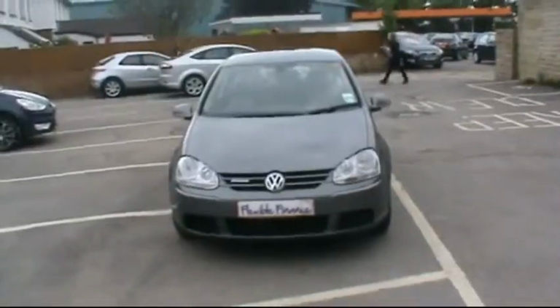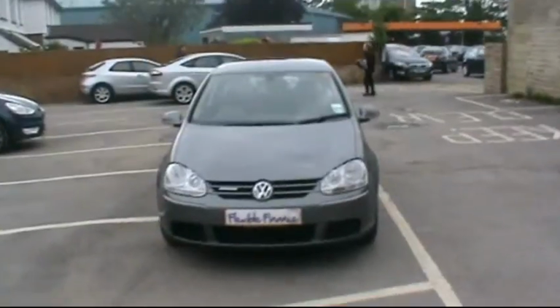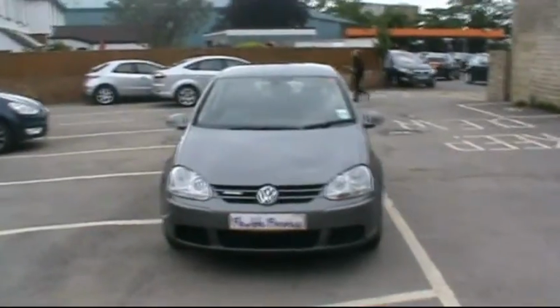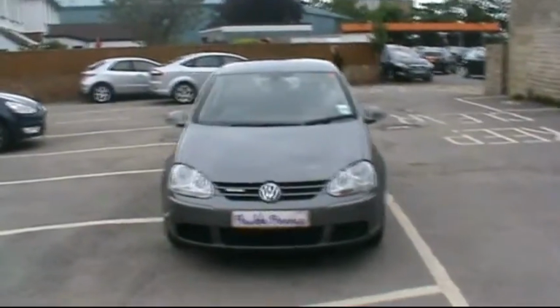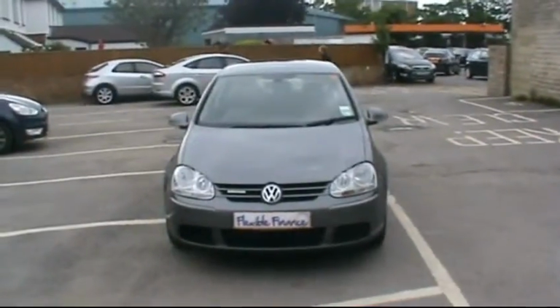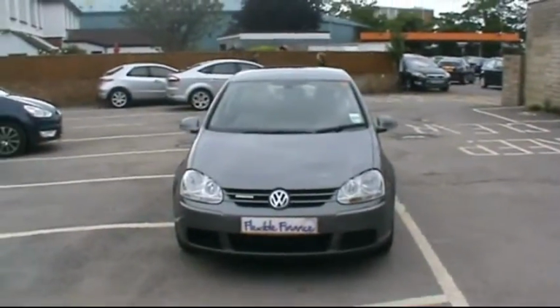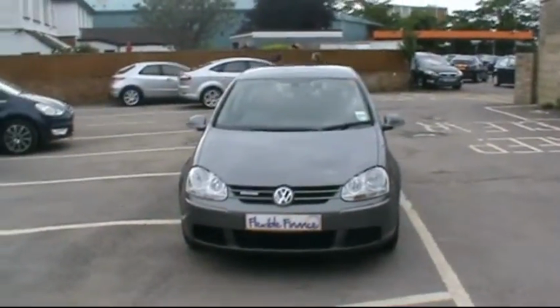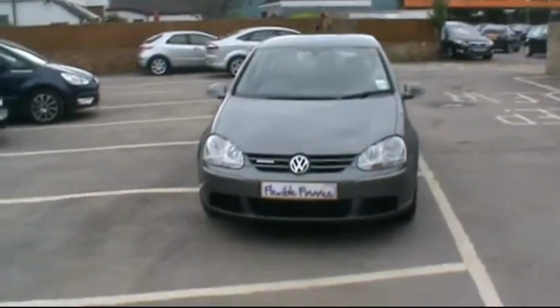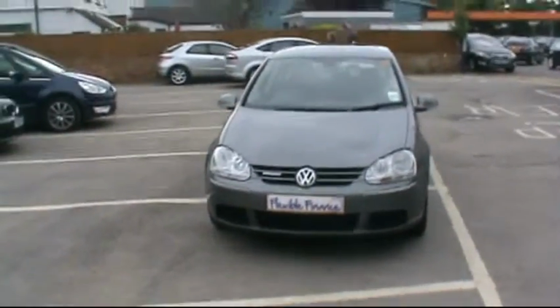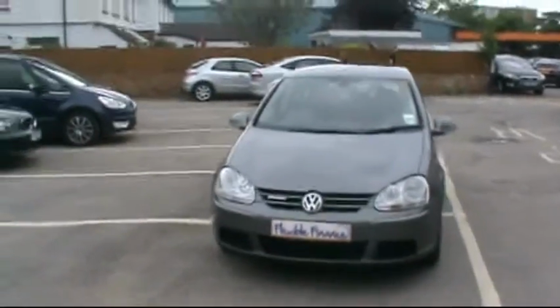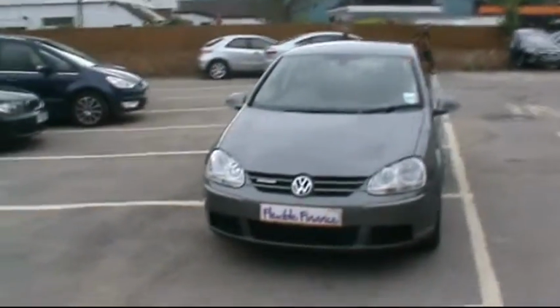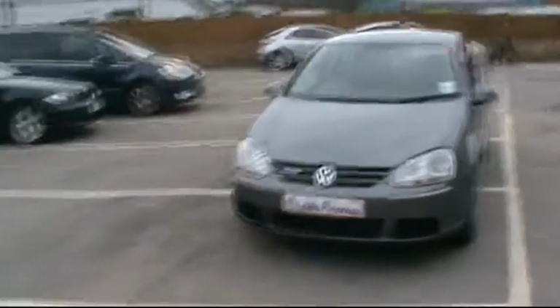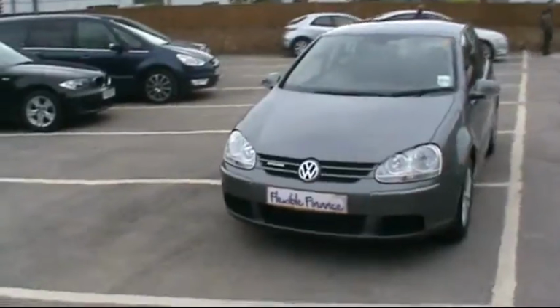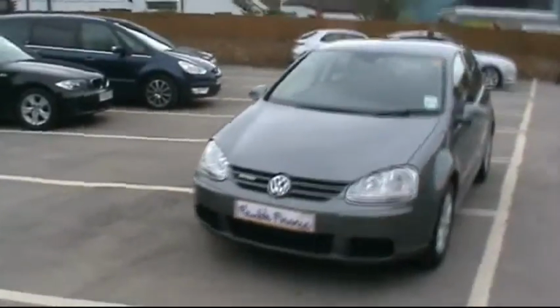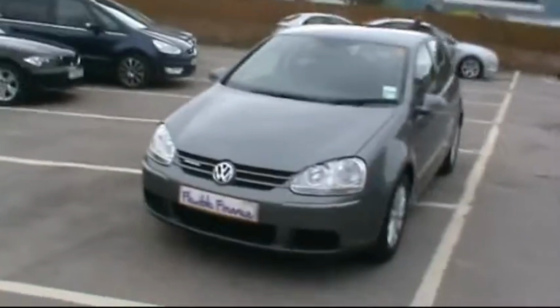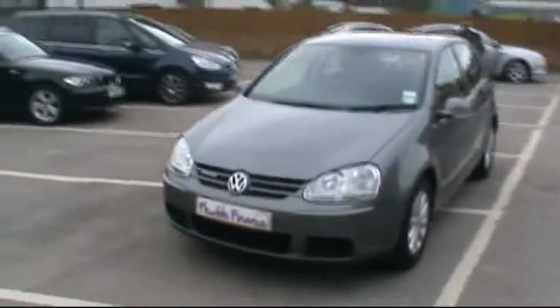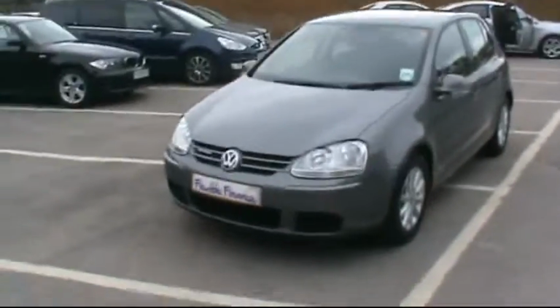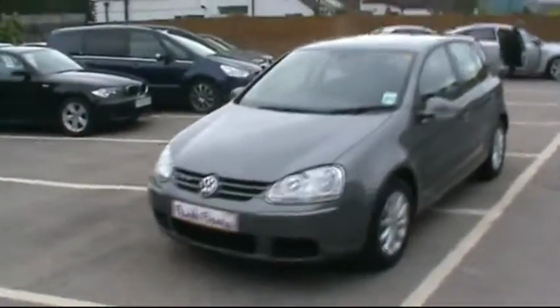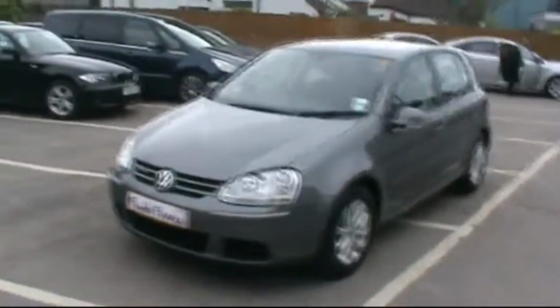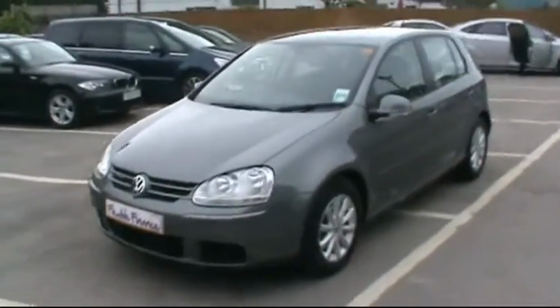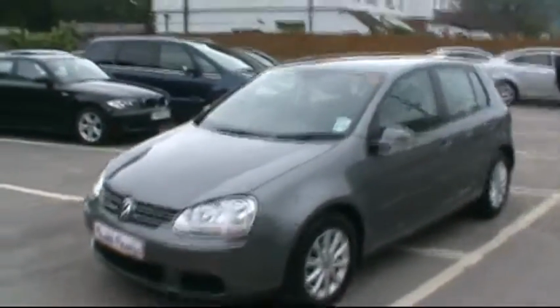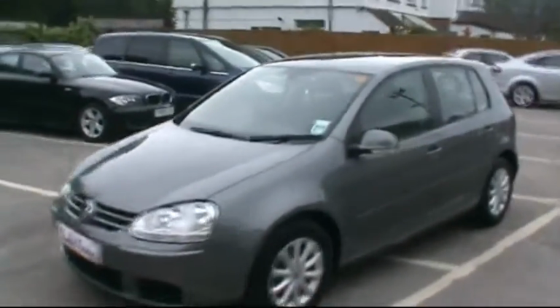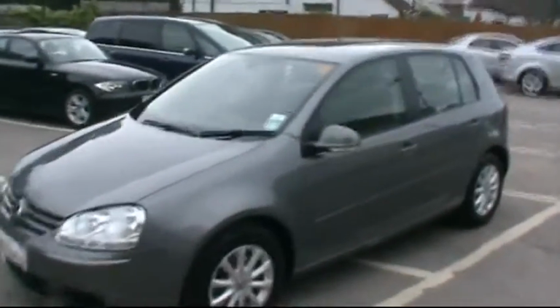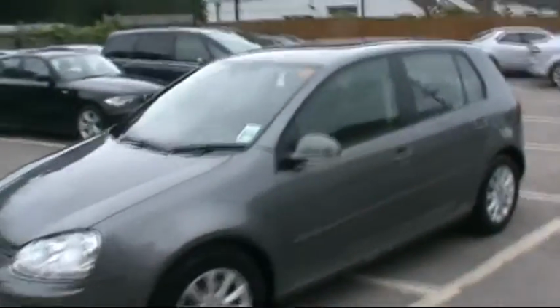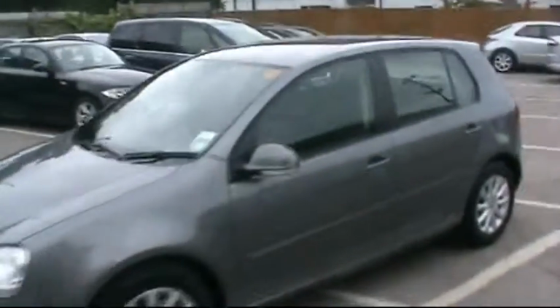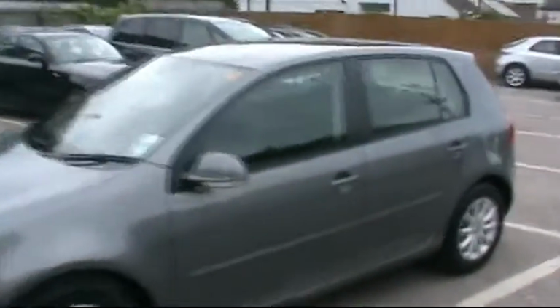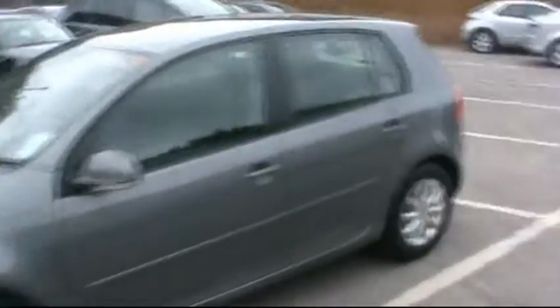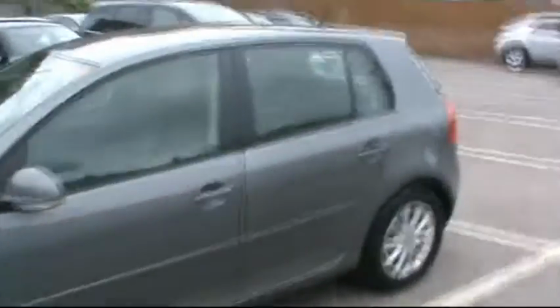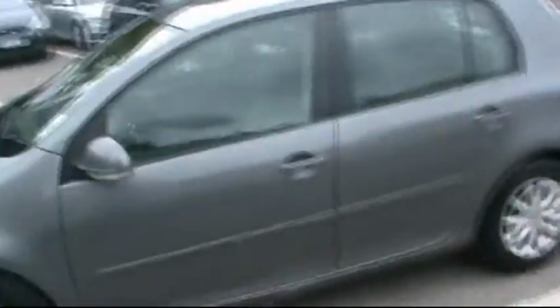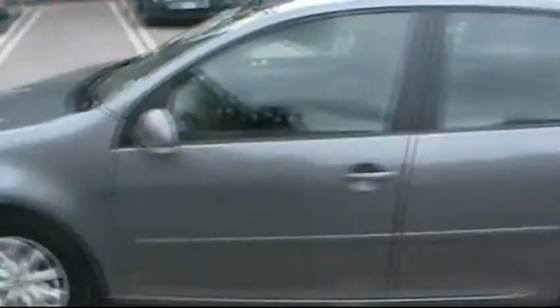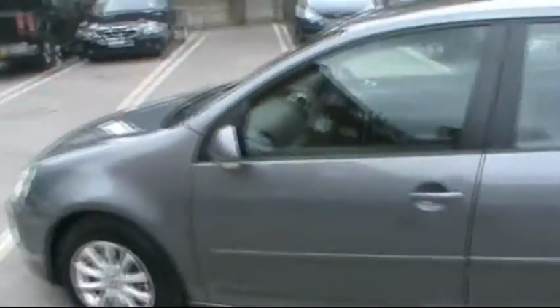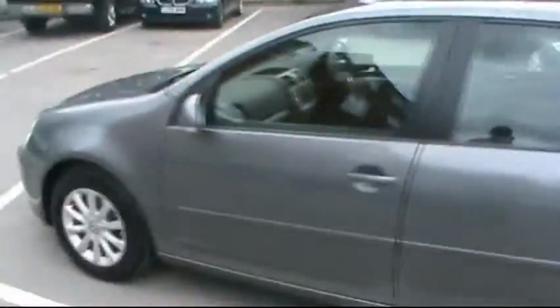Hello and welcome to Imperial Car Supermarket. Here we have the Volkswagen Golf Bluemotion on an 08 plate. I'm just going to give a quick tour of the vehicle and highlight the features and the benefits.